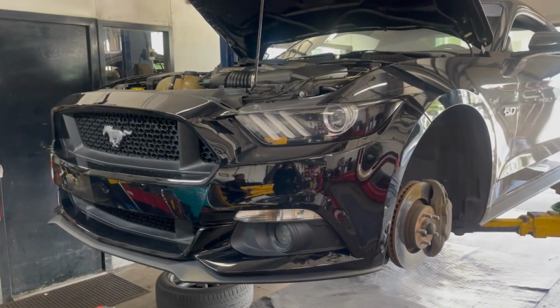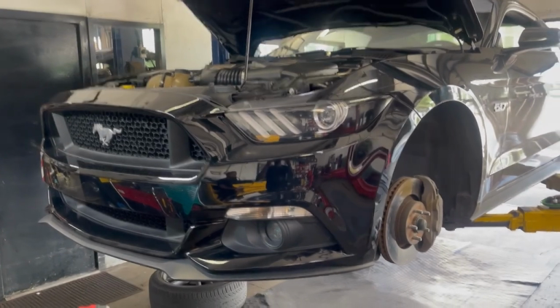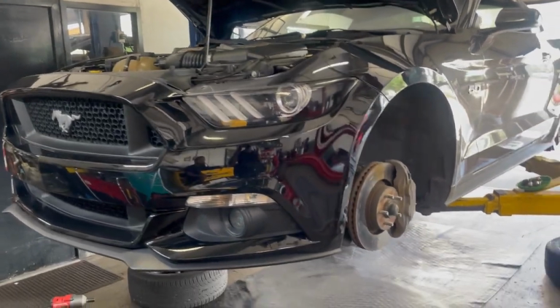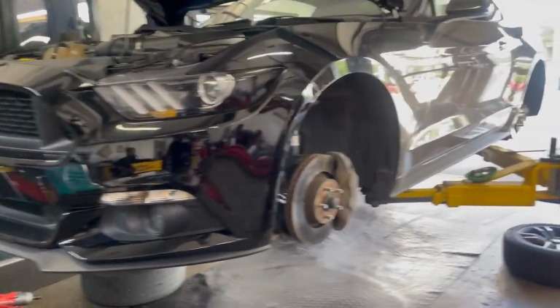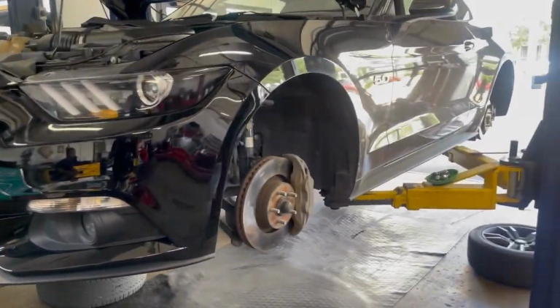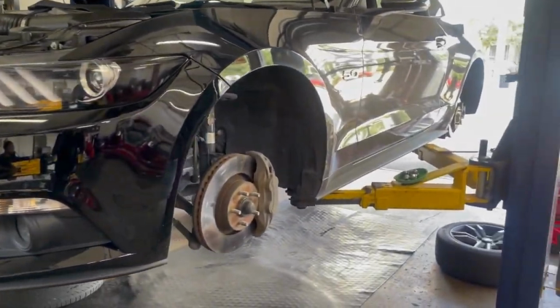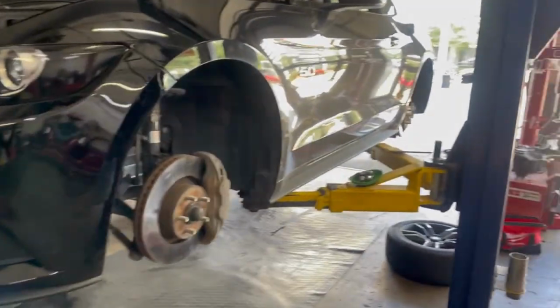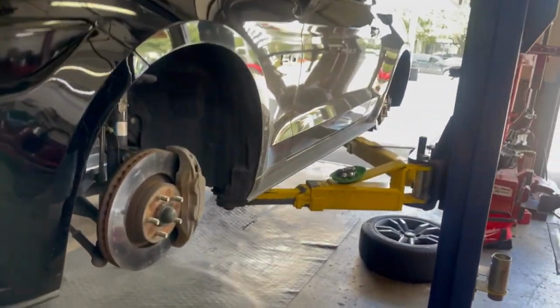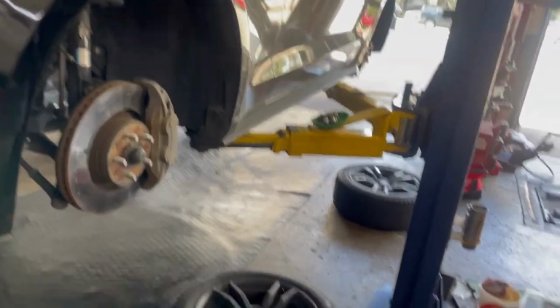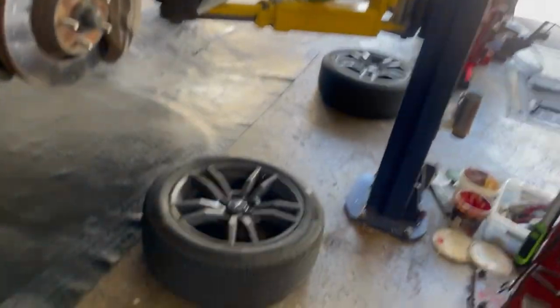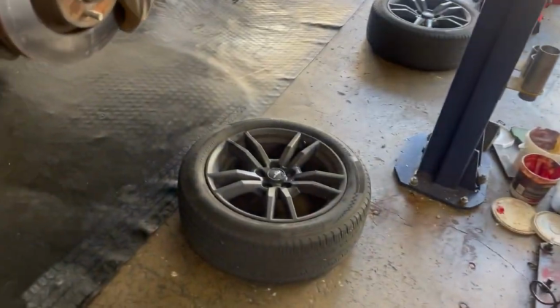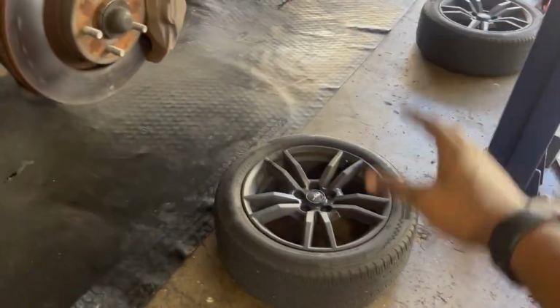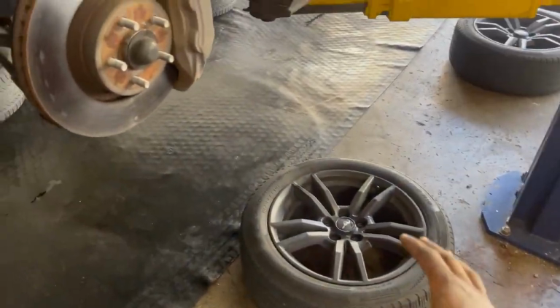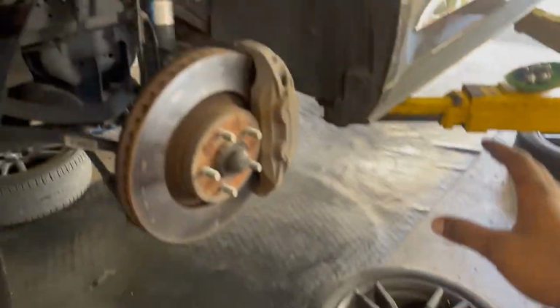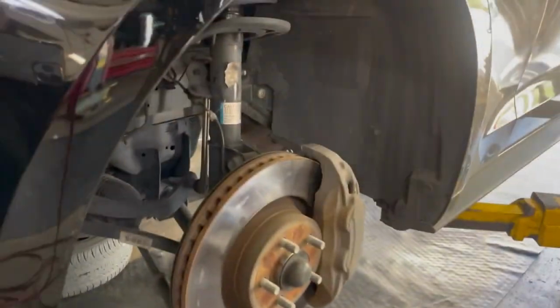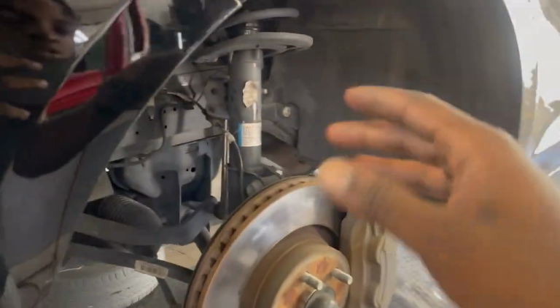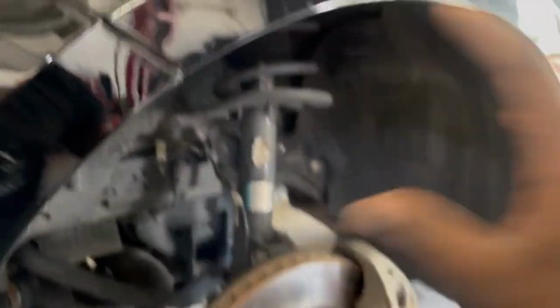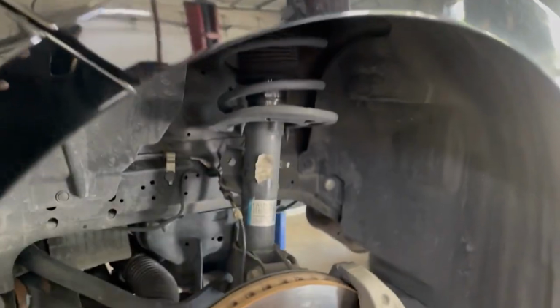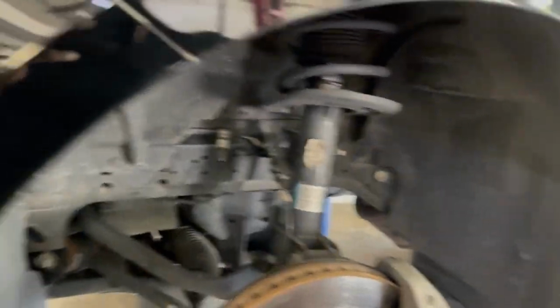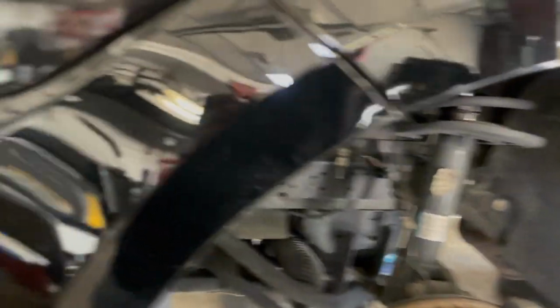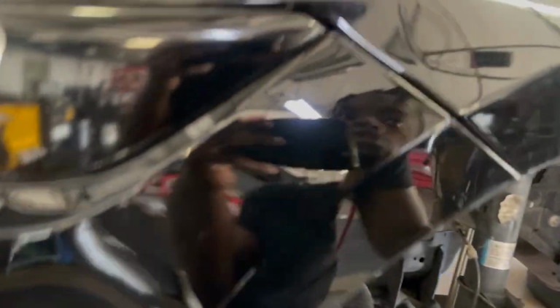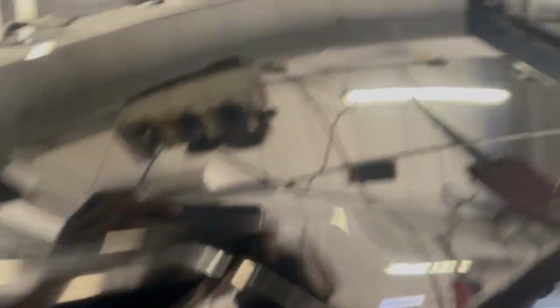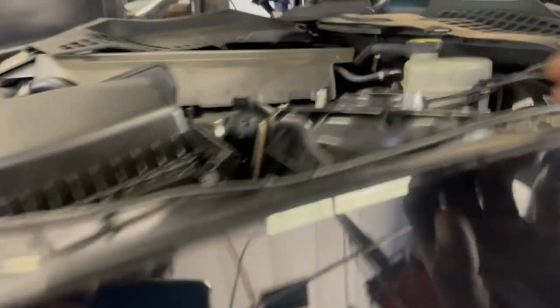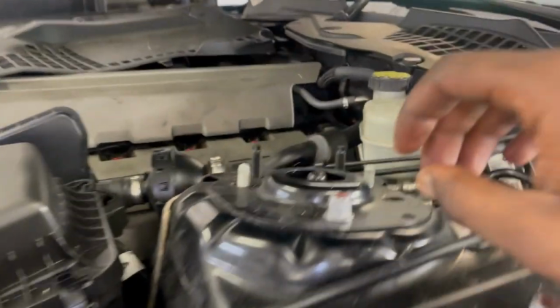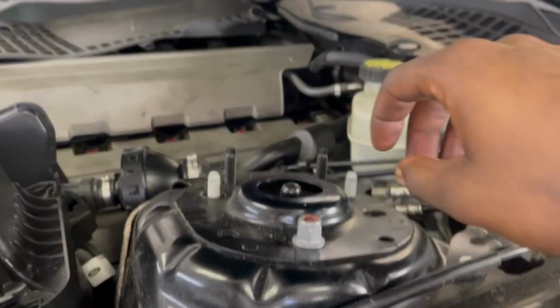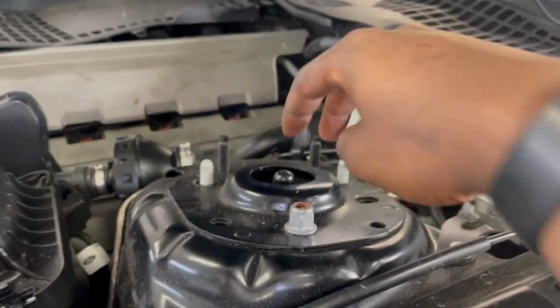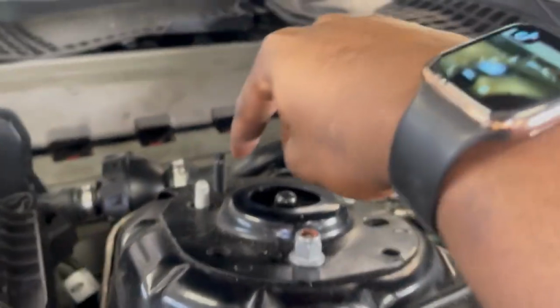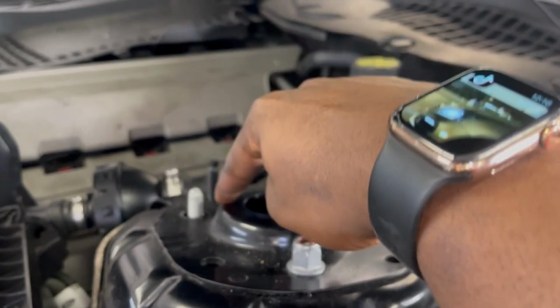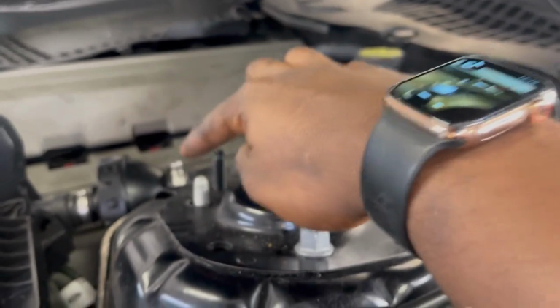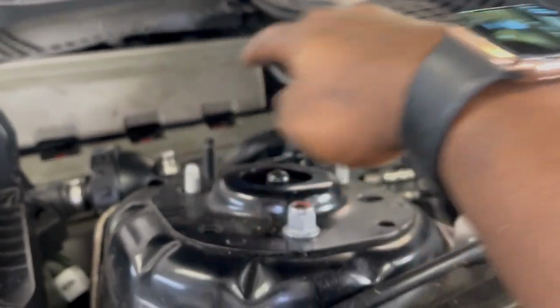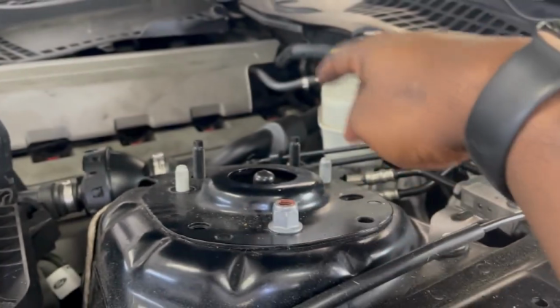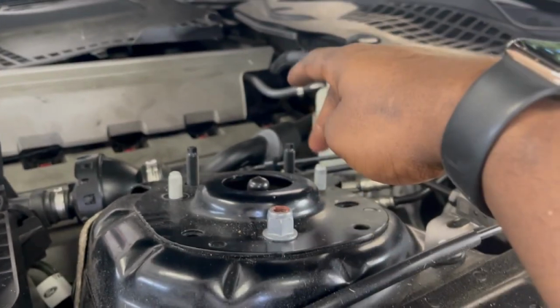As y'all can see, we got the Stang up in the air. We got all the wheels taken off on all four corners. I'm already taking off these two bolts.